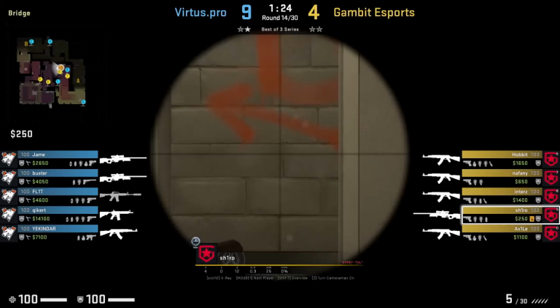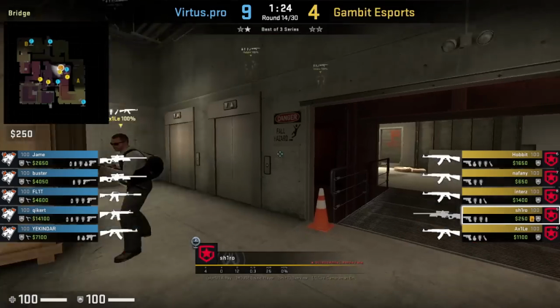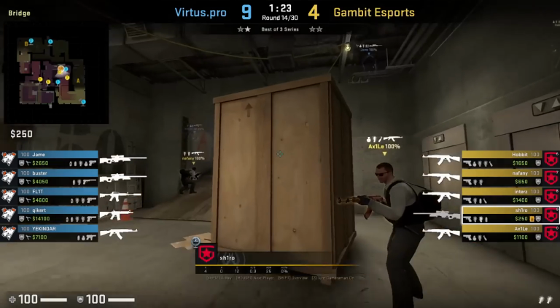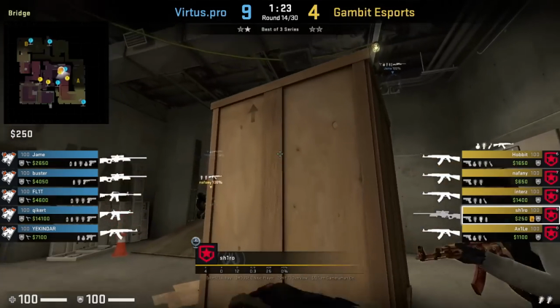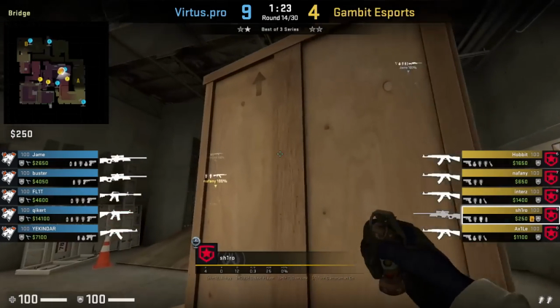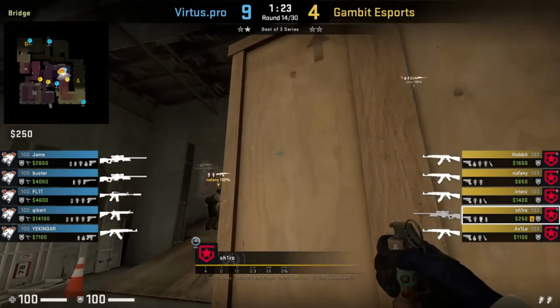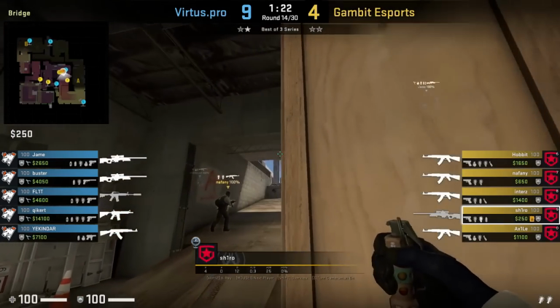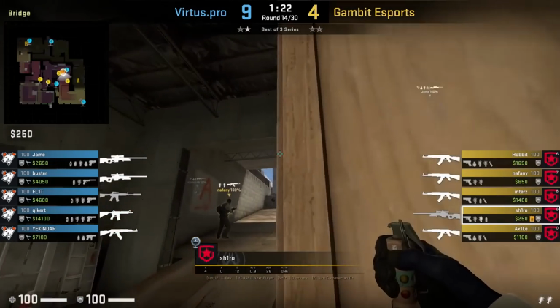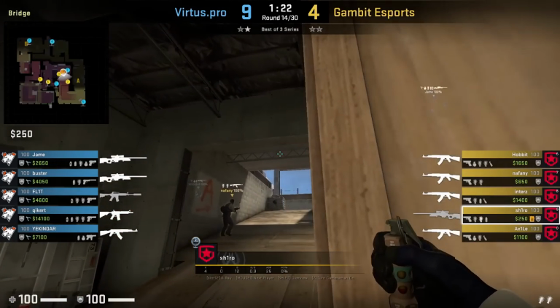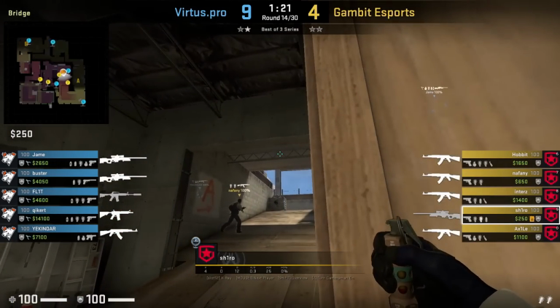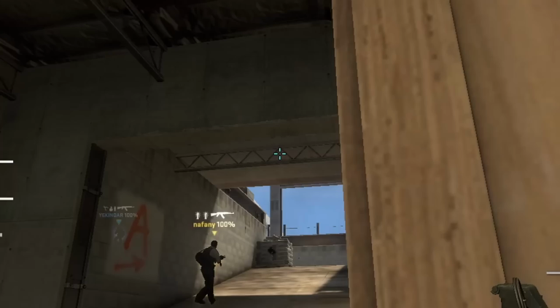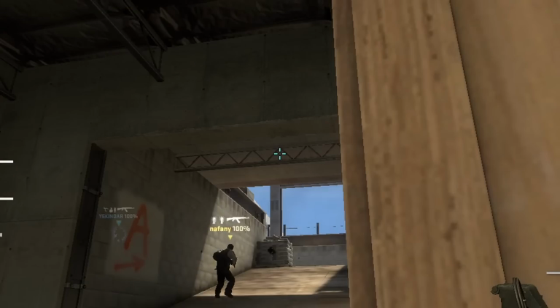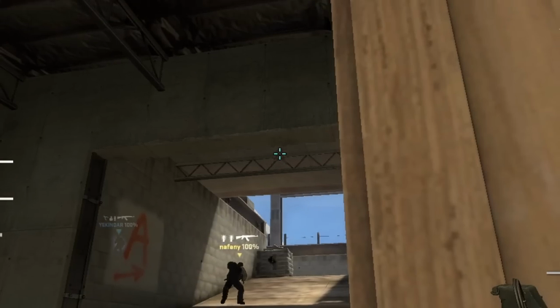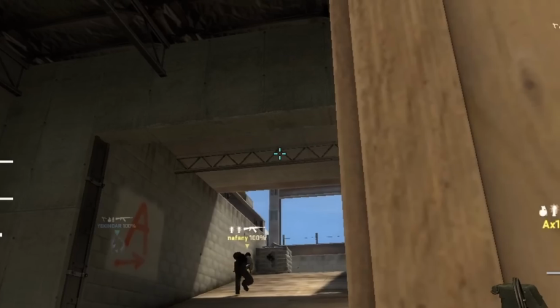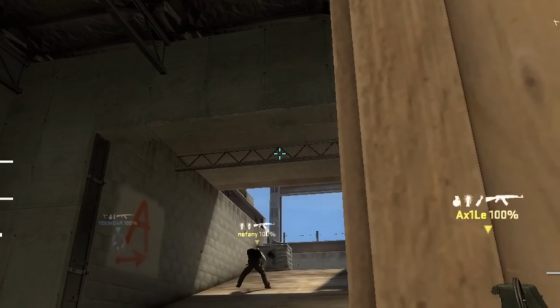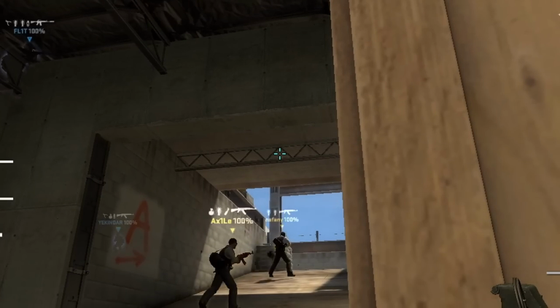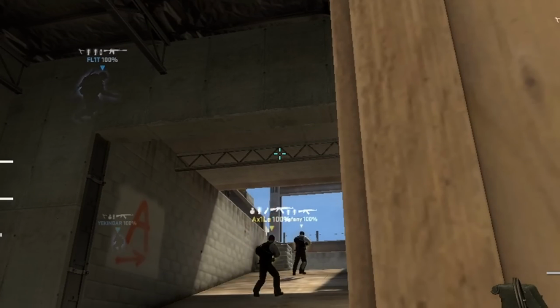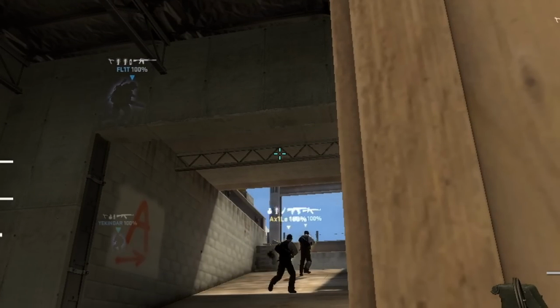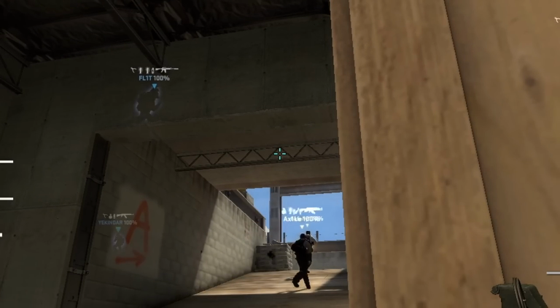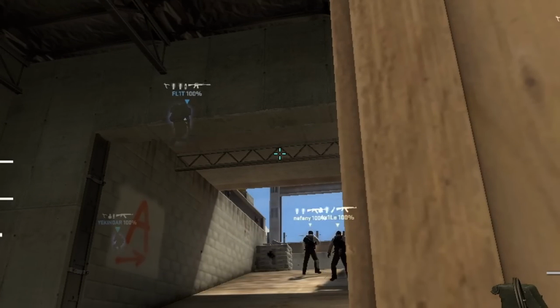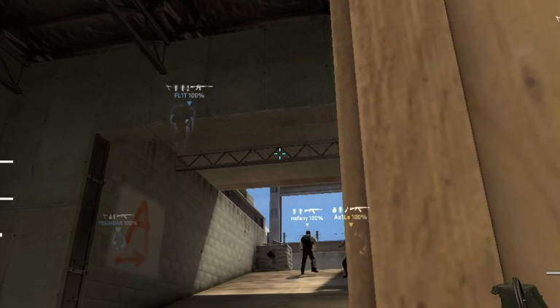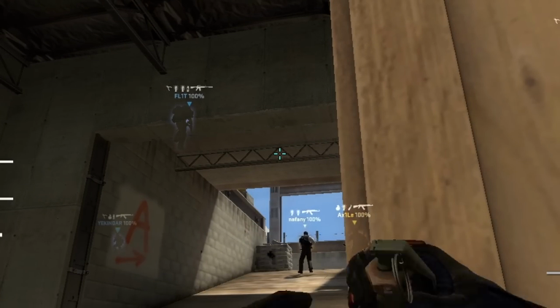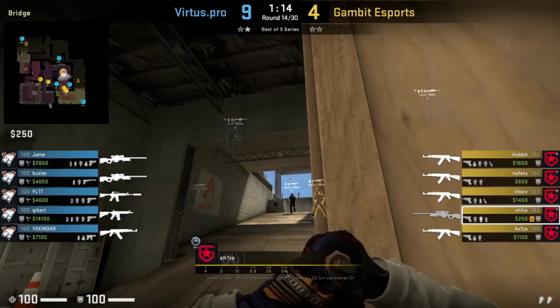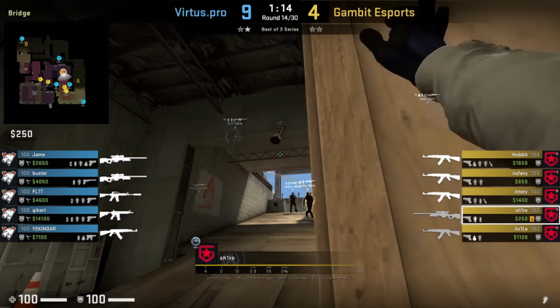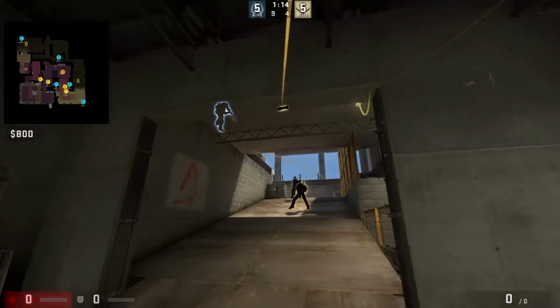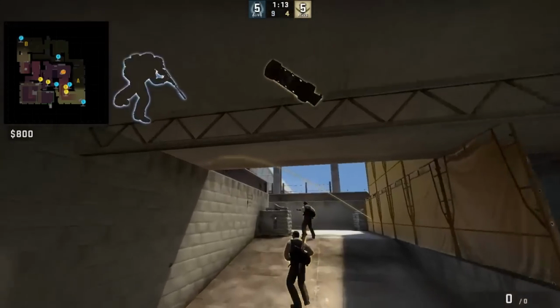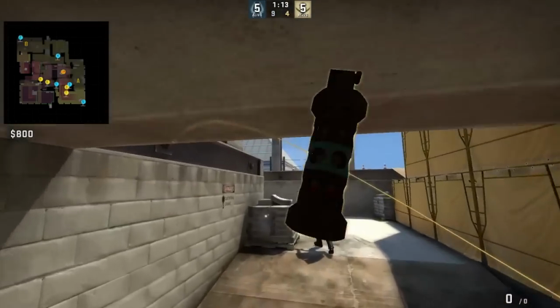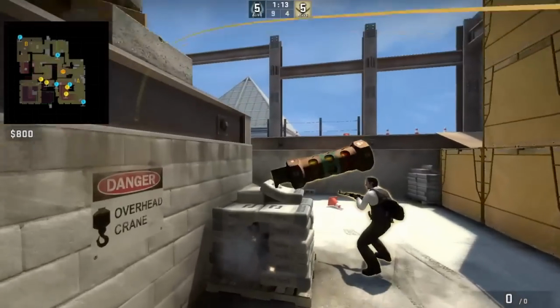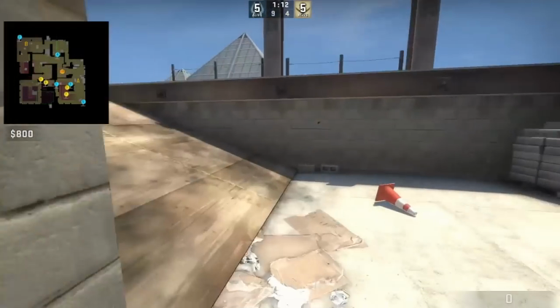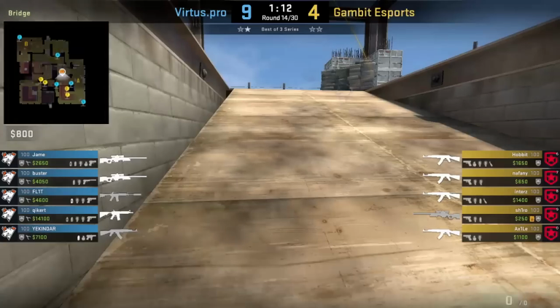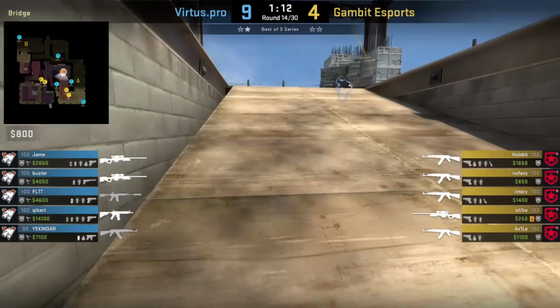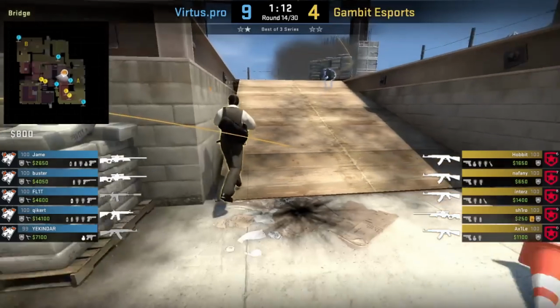Shiro throws the perfect top ramp flash: crouch behind this box, aim below this beam, then left click throw. Unfortunately we don't get to see it in play here as VP have no one top ramp.